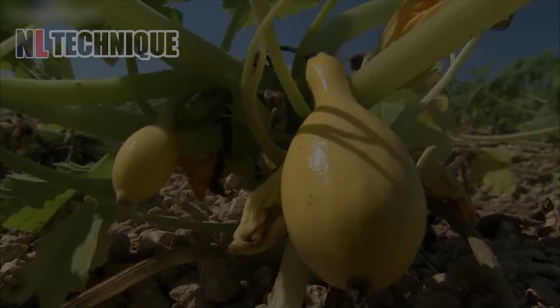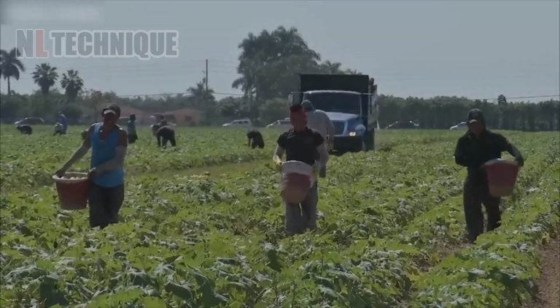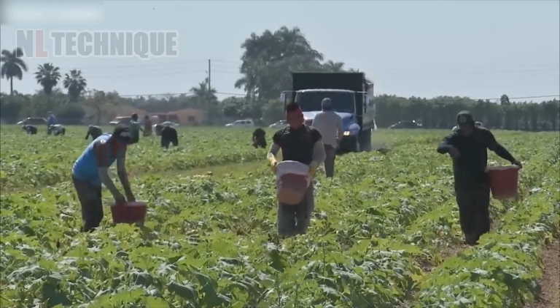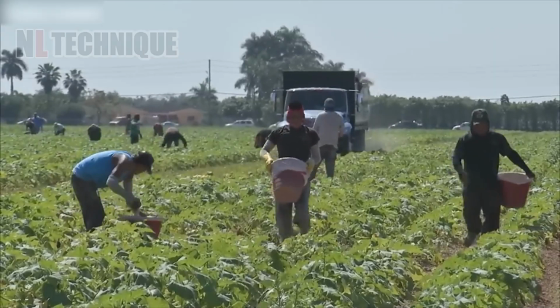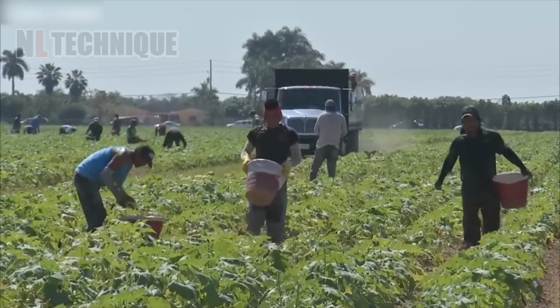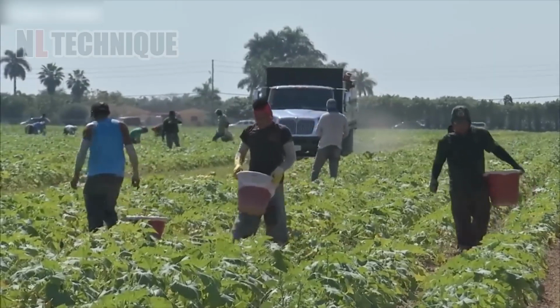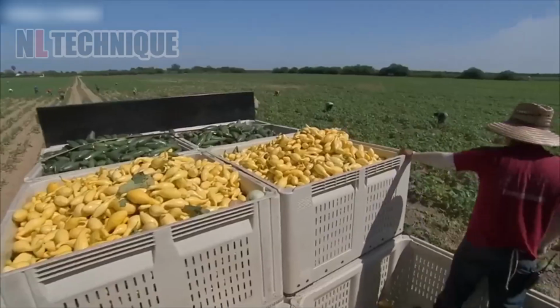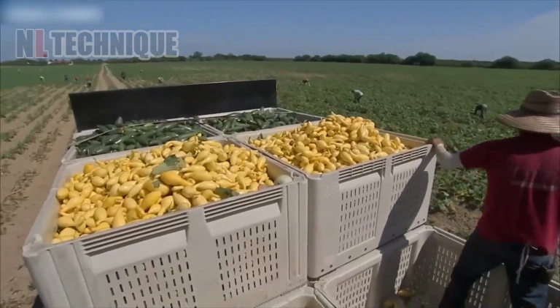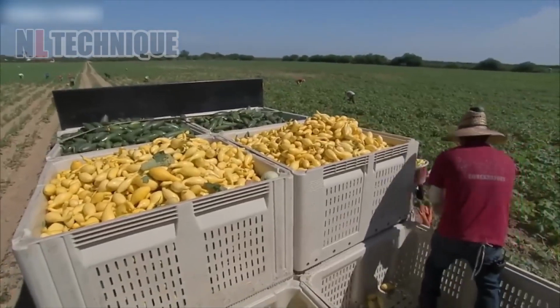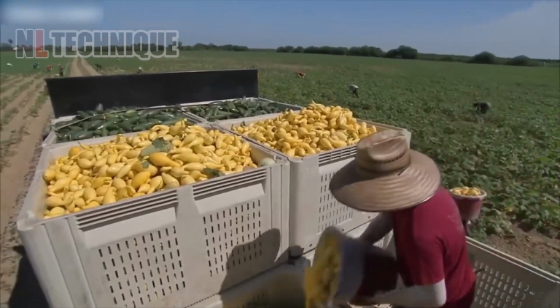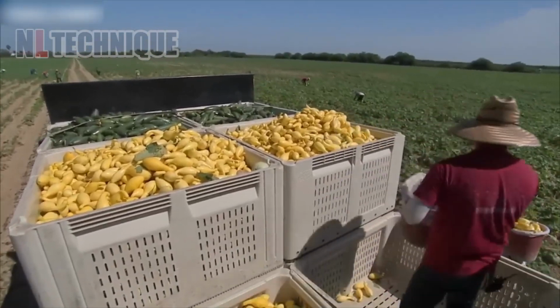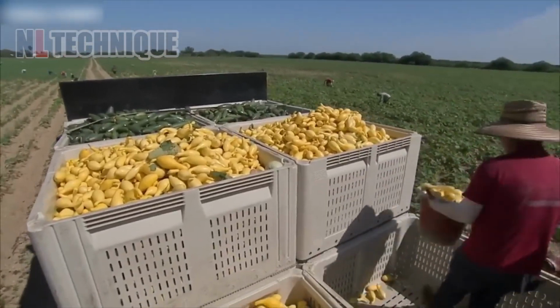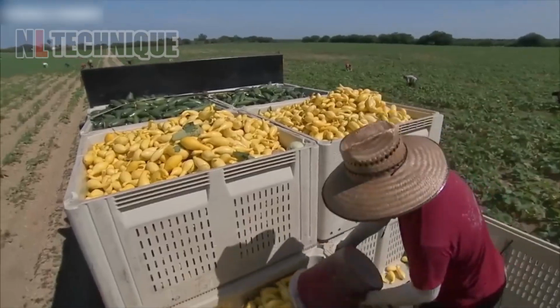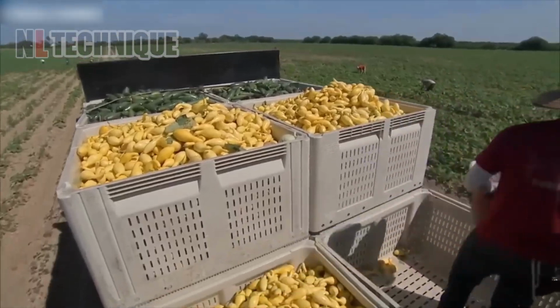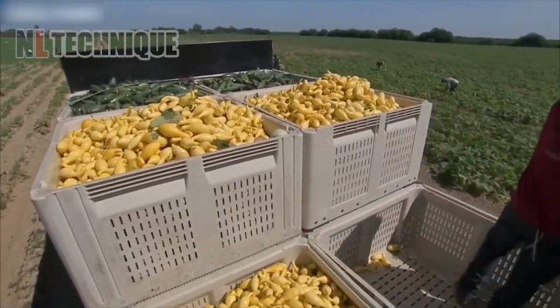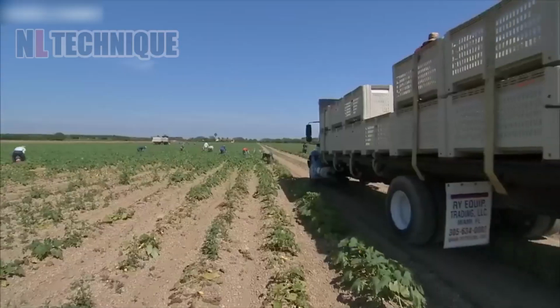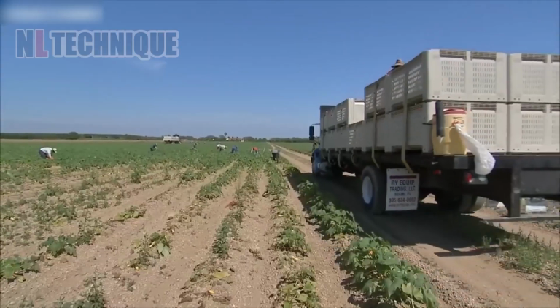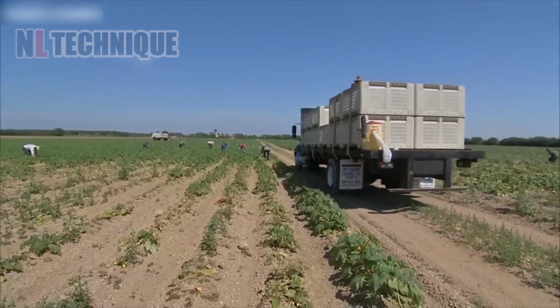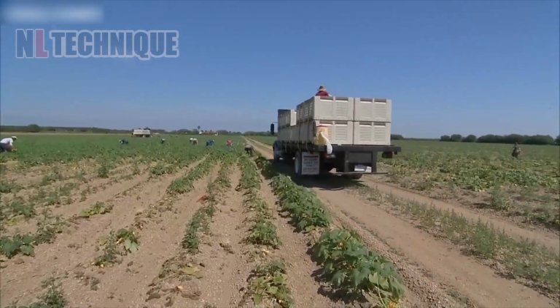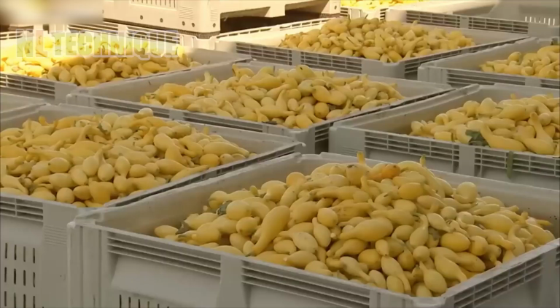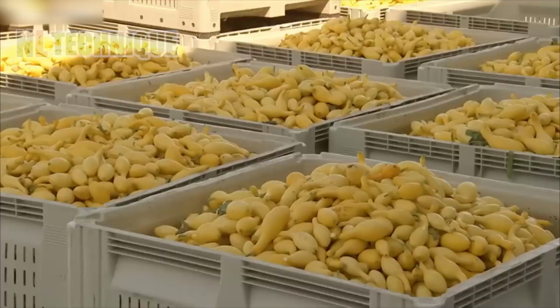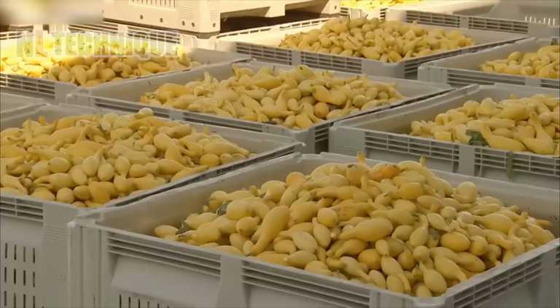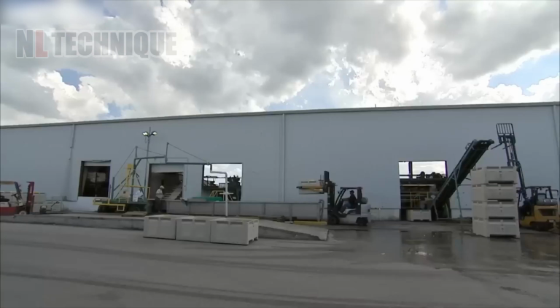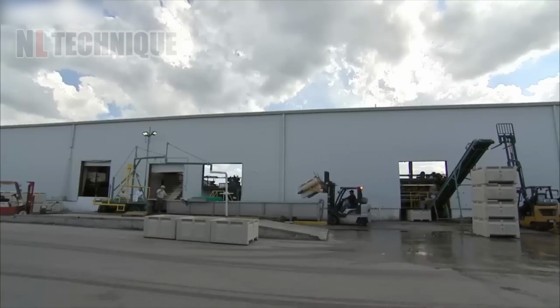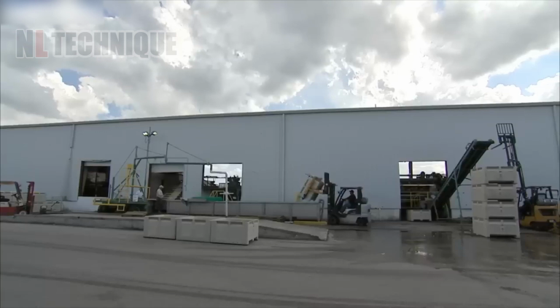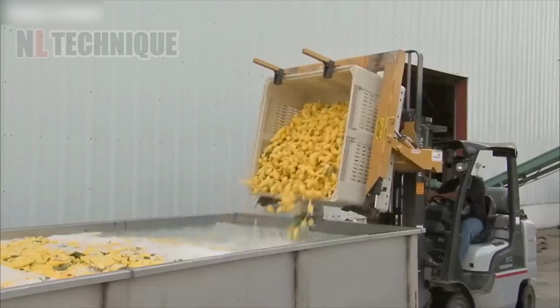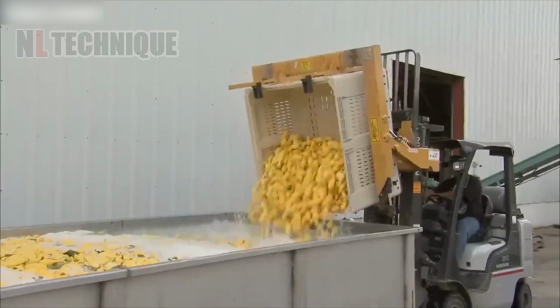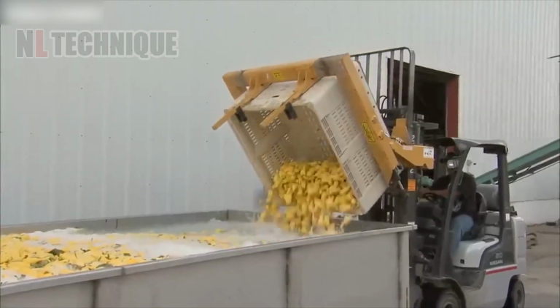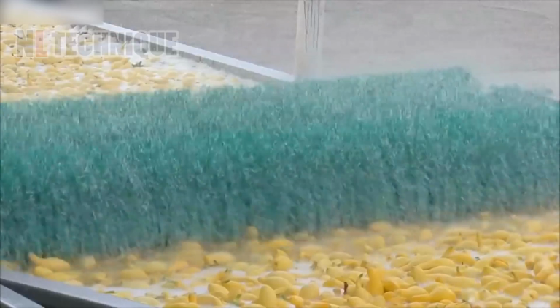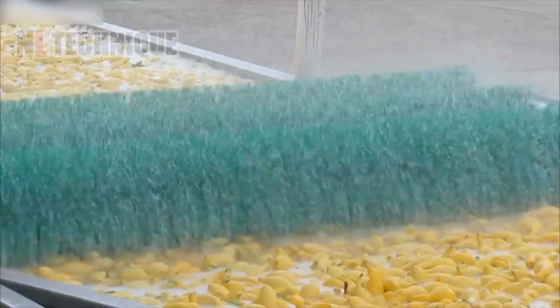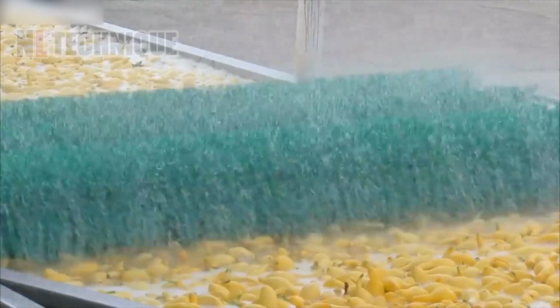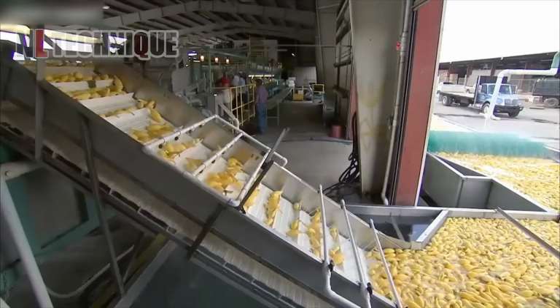Let's witness the stunning harvest of yellow squash, where modern agriculture meets human skill. Fresh from the field, the squash floats in water at the factory, creating a mesmerizing display in preparation for processing.